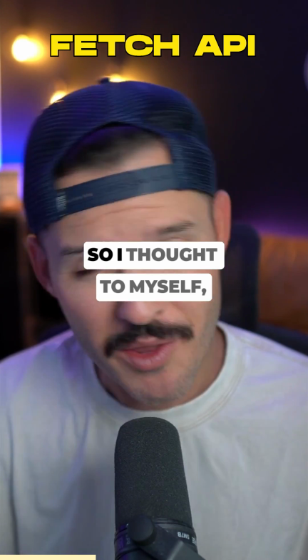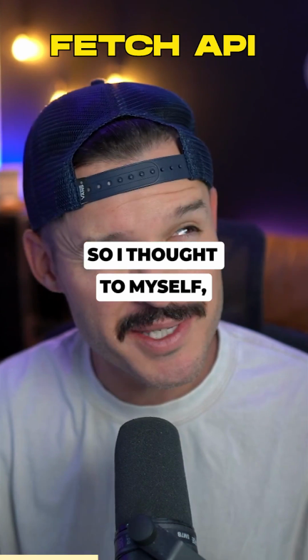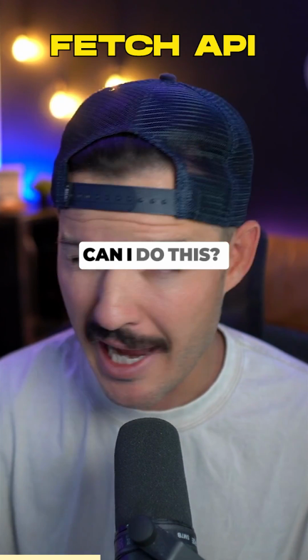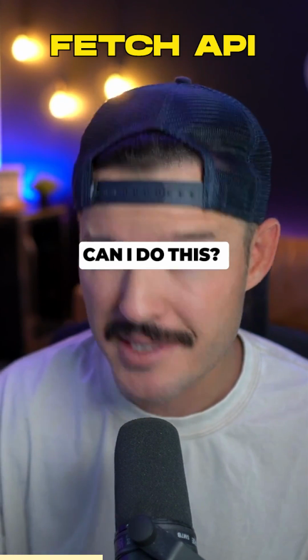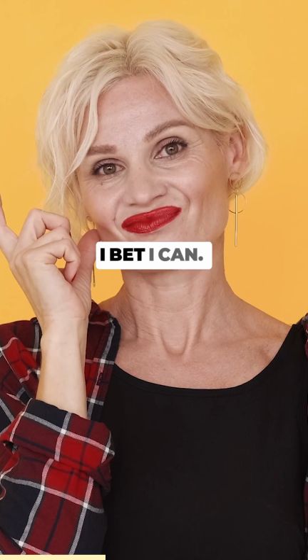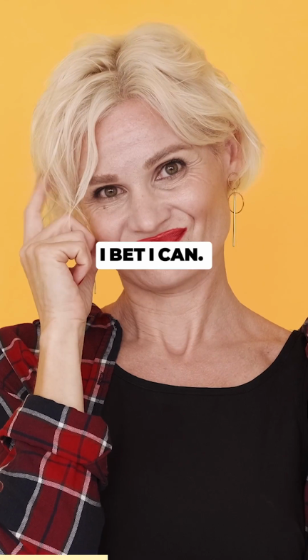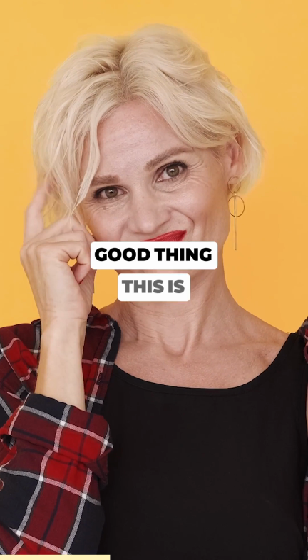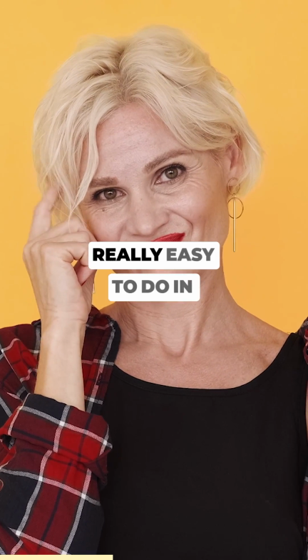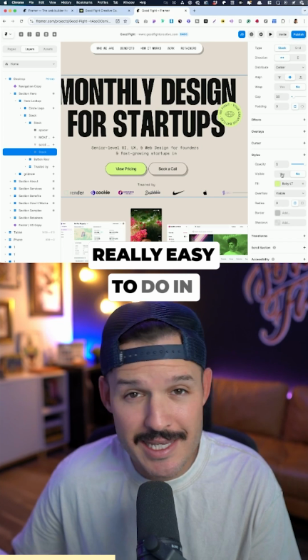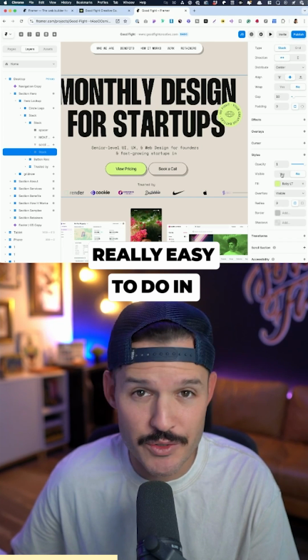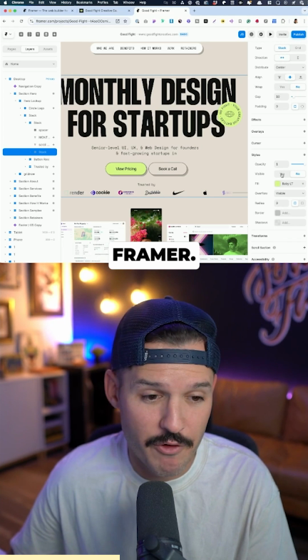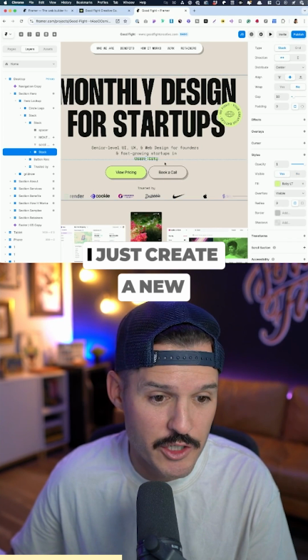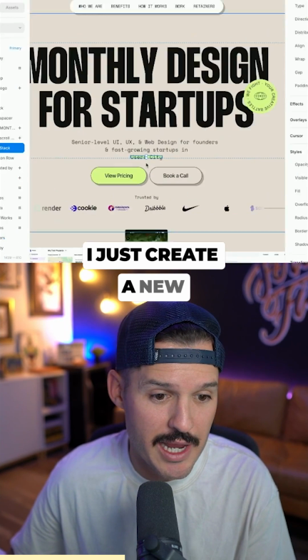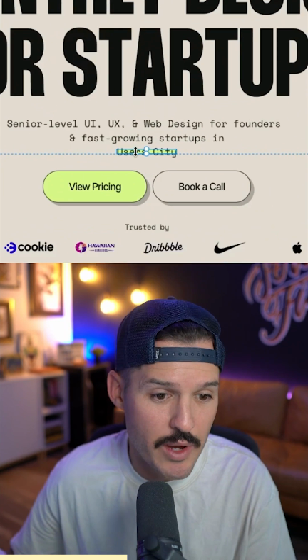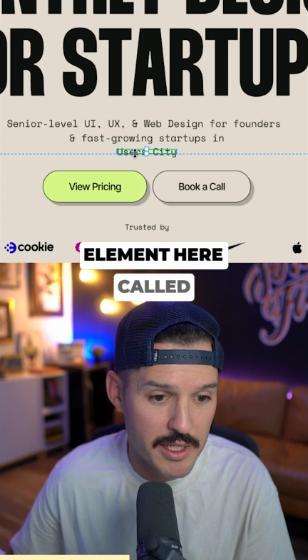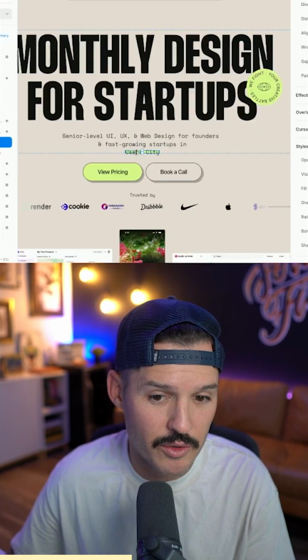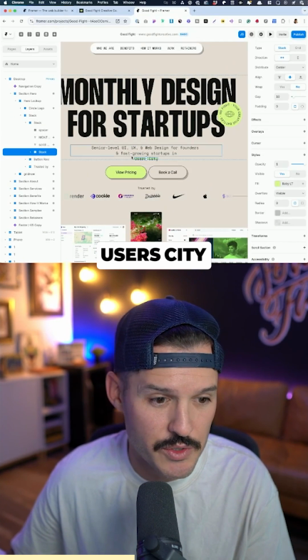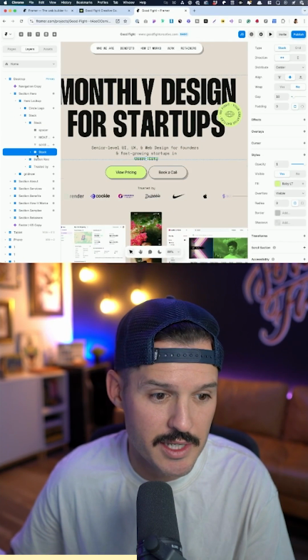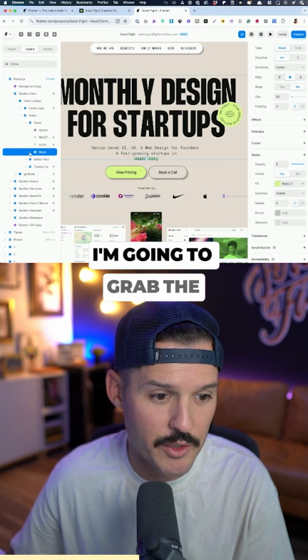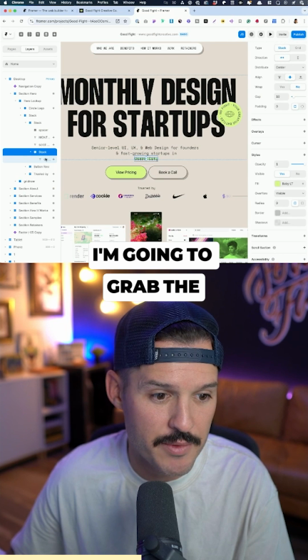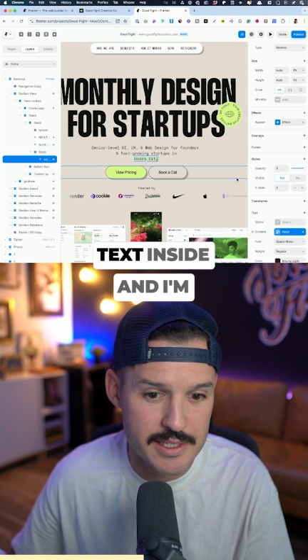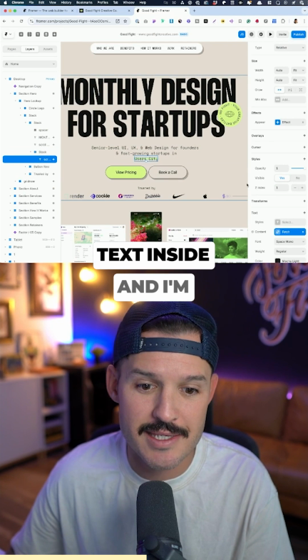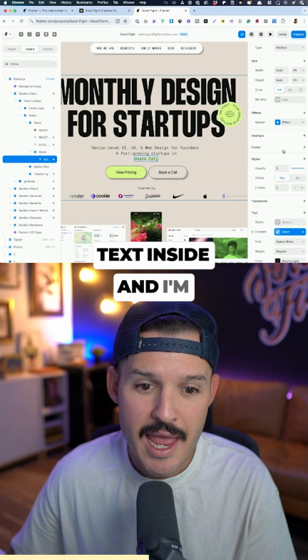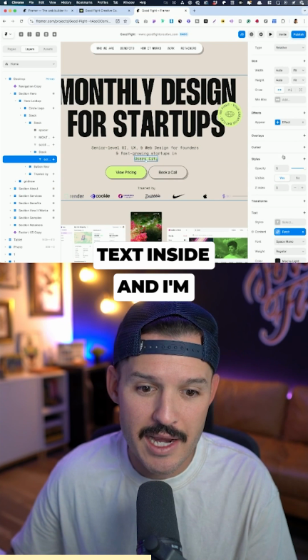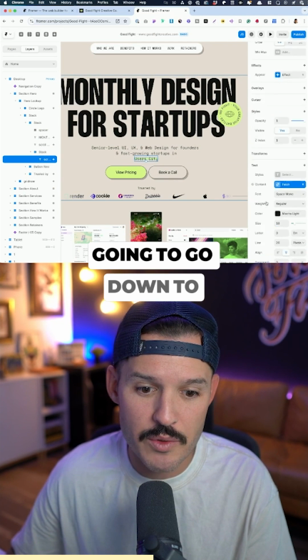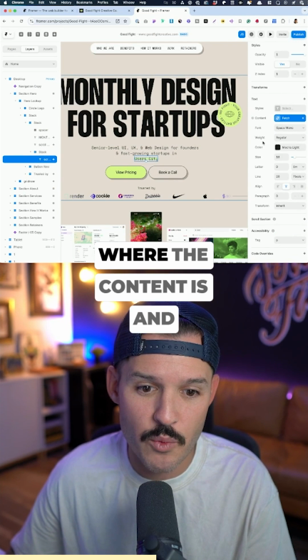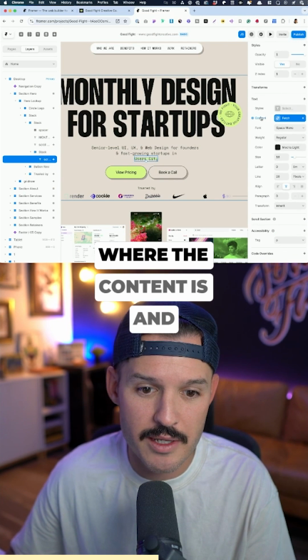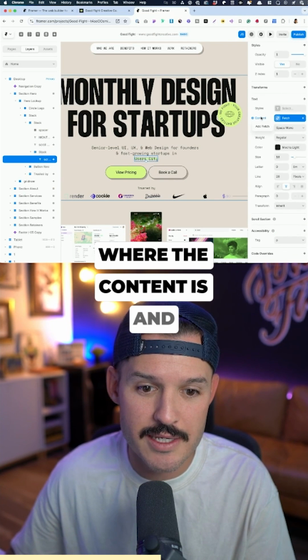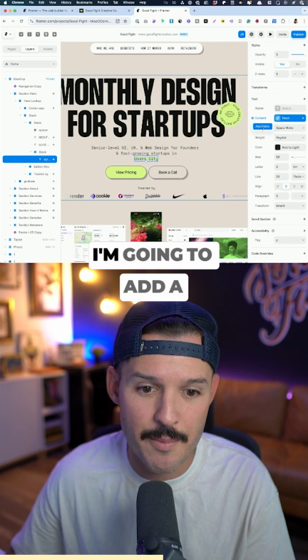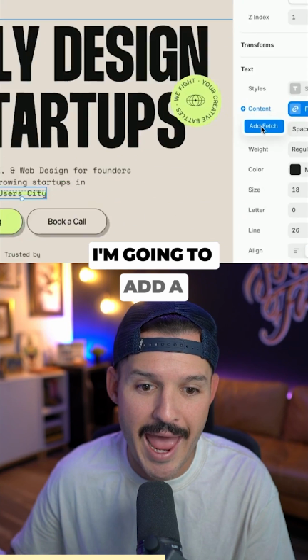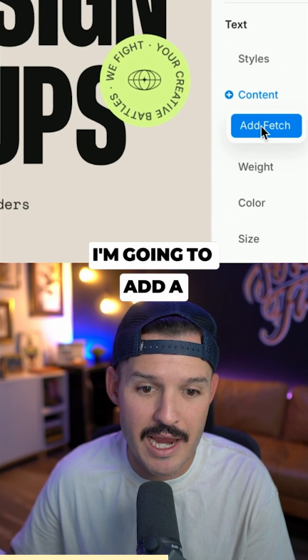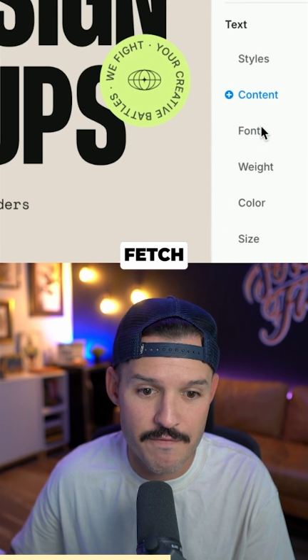I thought to myself, can I do this? I bet I can. Good thing this is really easy to do in Framer. I just create a new element here called Users City, I'm going to grab the text inside, and I'm going to go down to where the content is and add a Fetch.